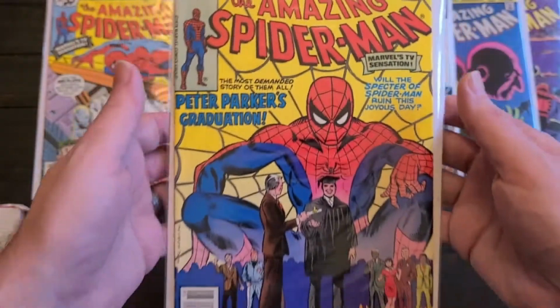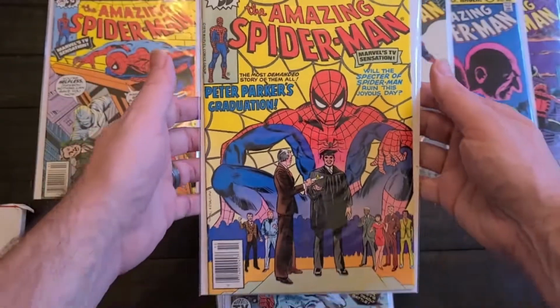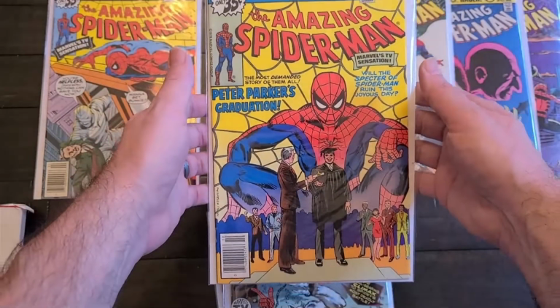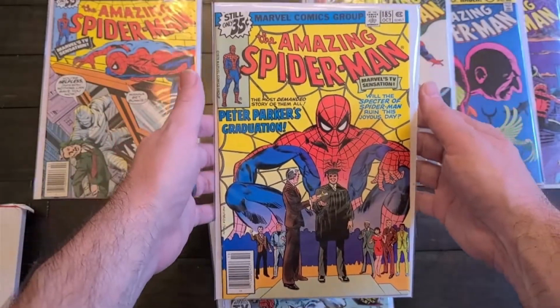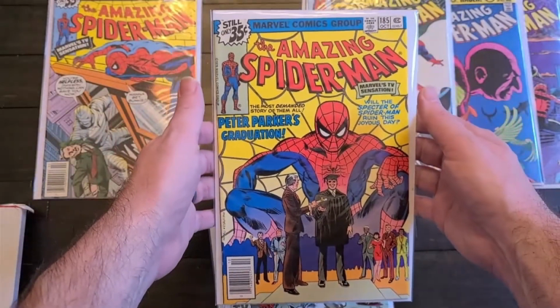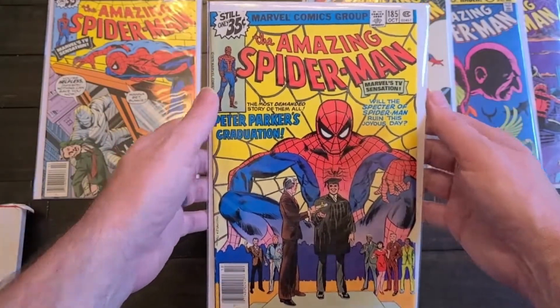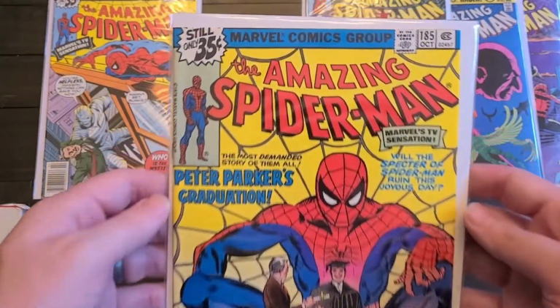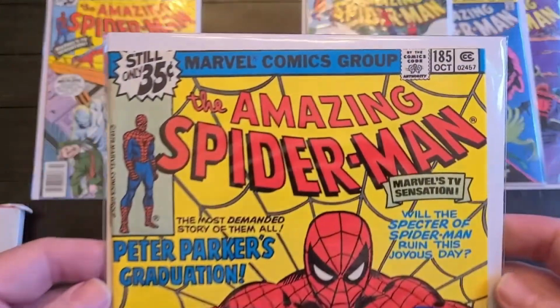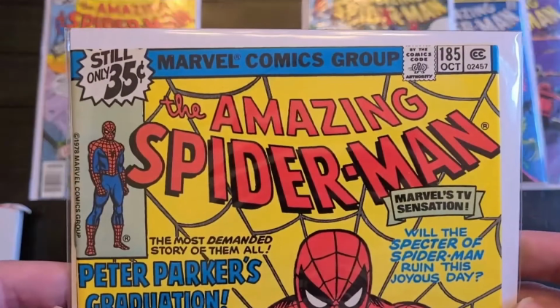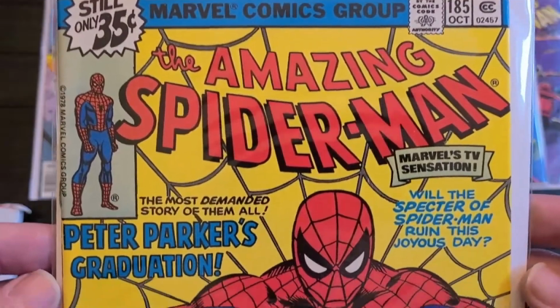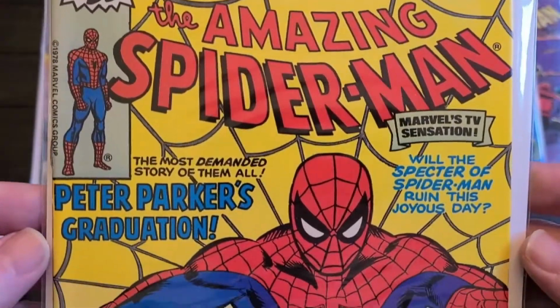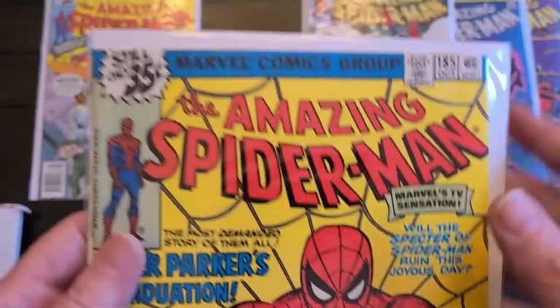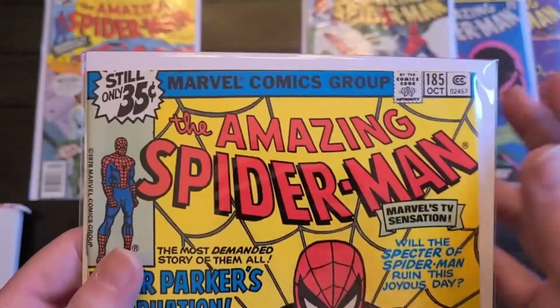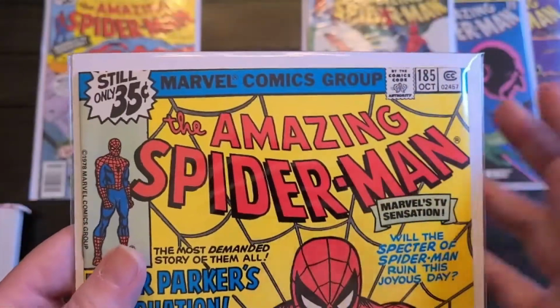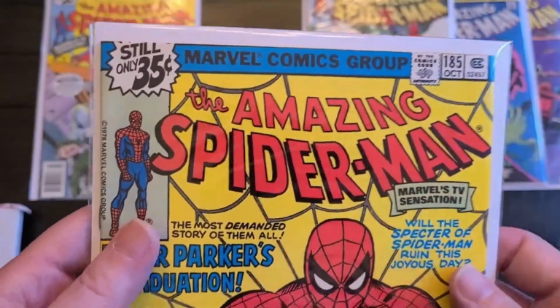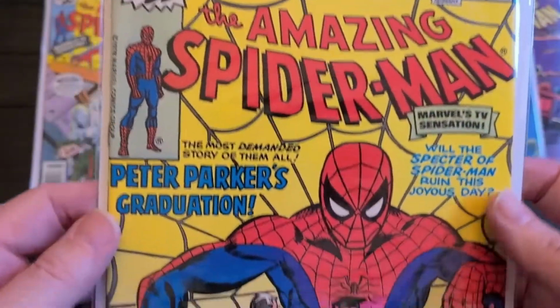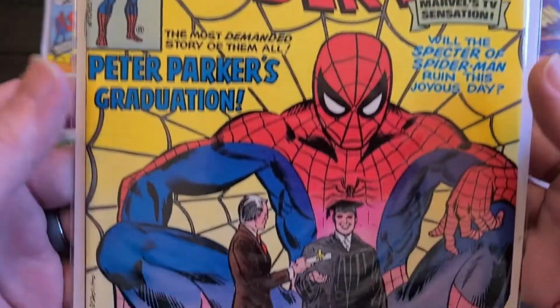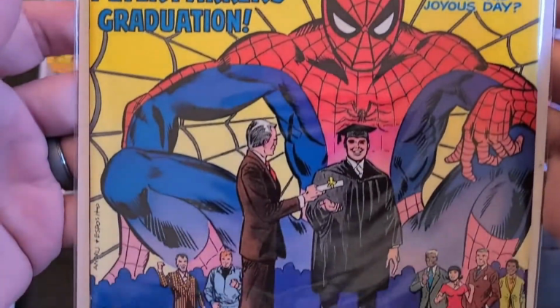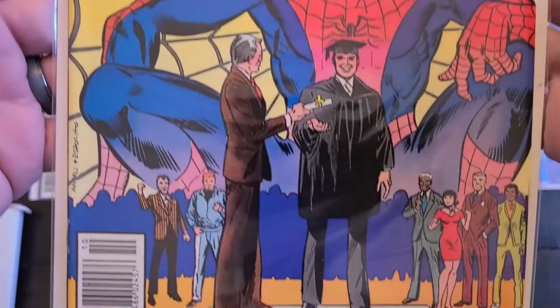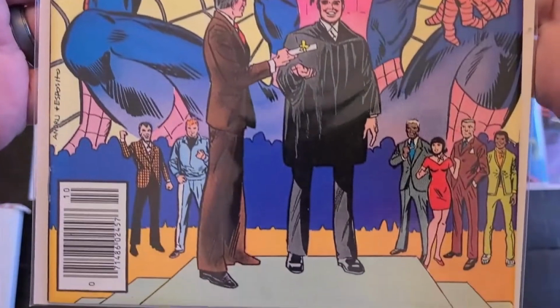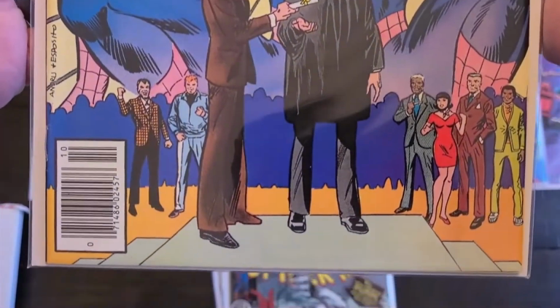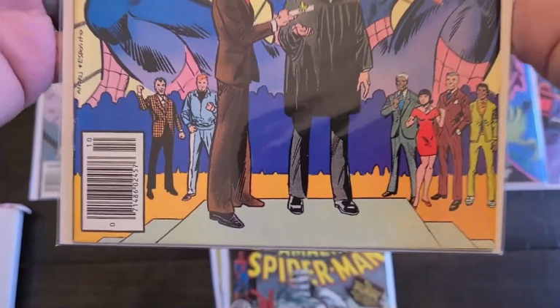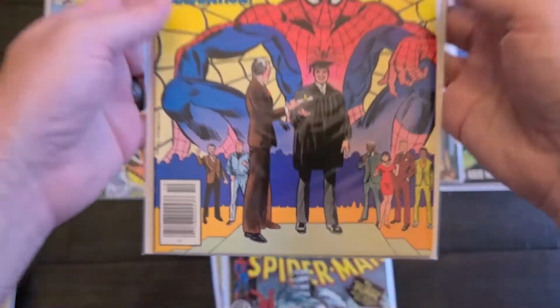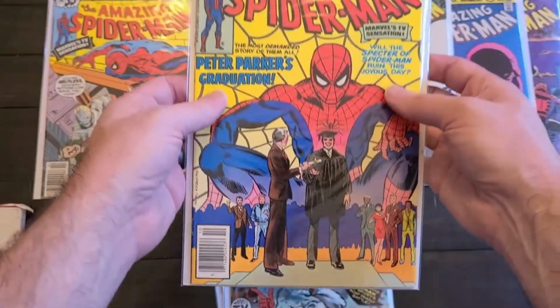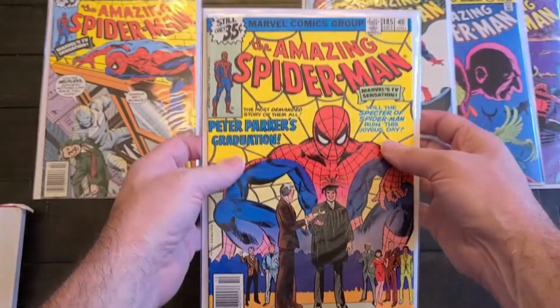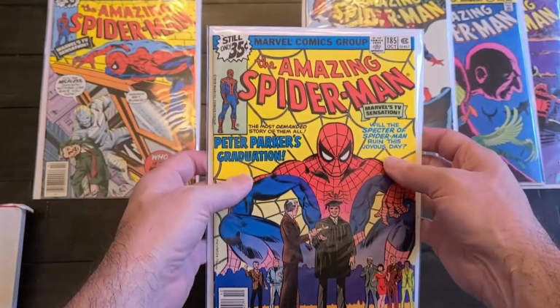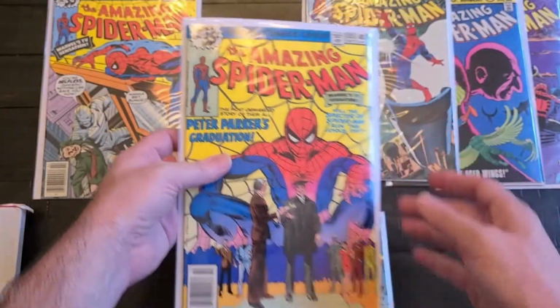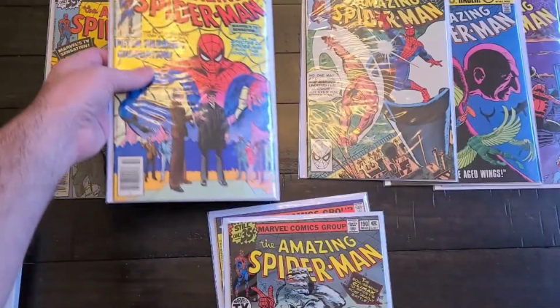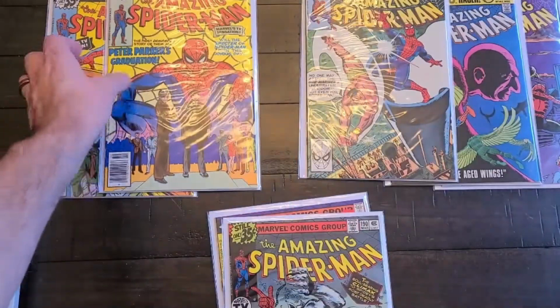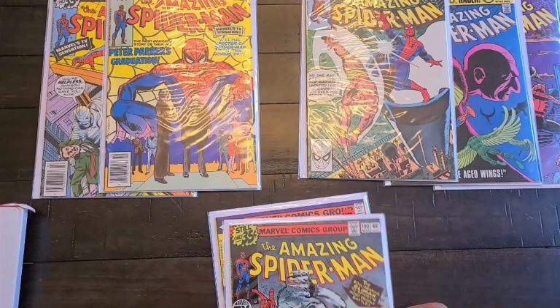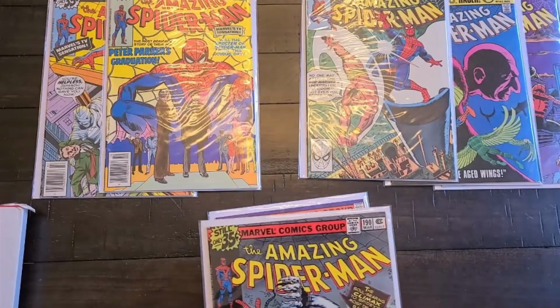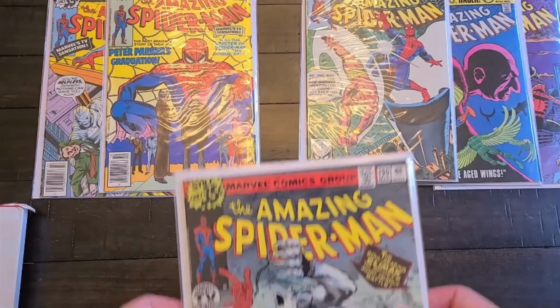This is Amazing Spider-Man 185 — Peter Parker's graduation and I think a White Dragon appearance. That's cool, his college graduation. It's a neat cover. That's from 1978 actually.